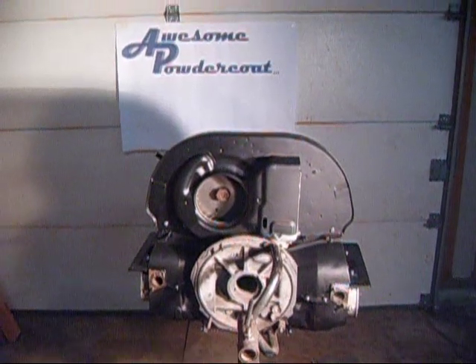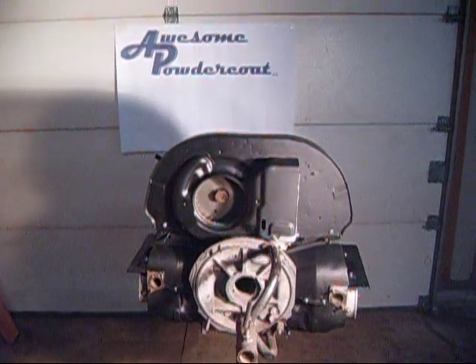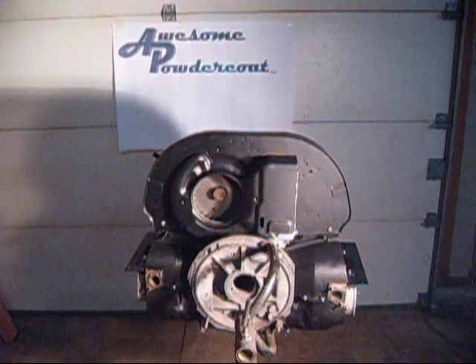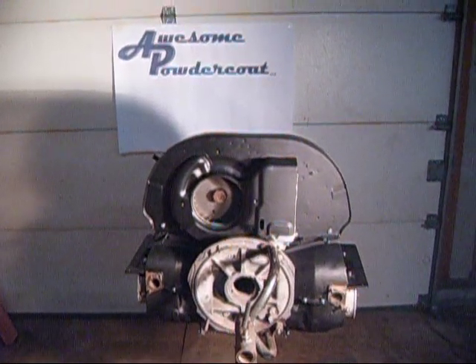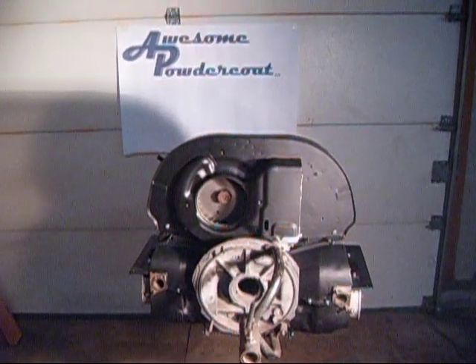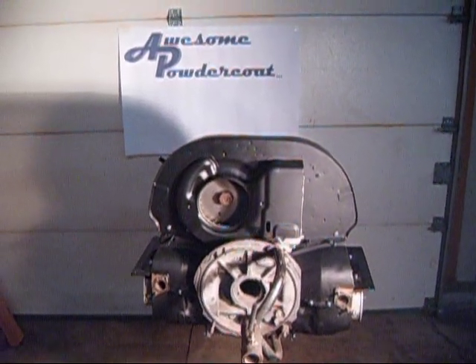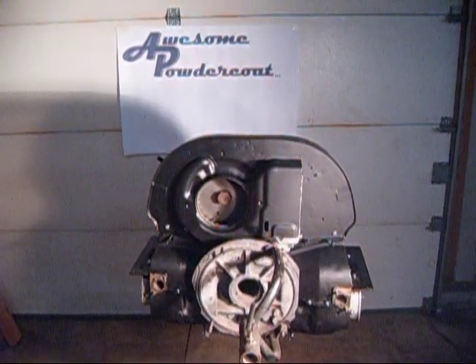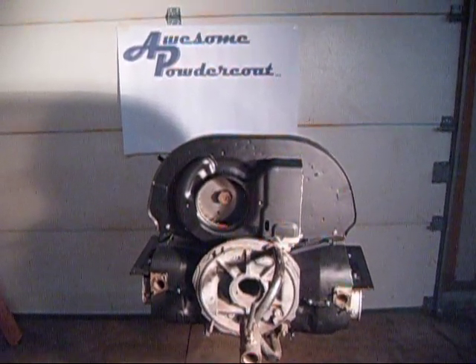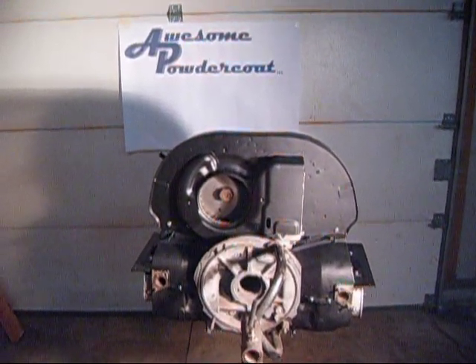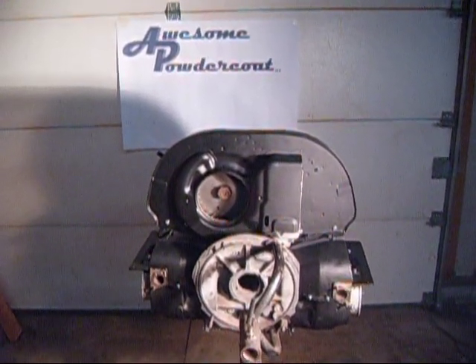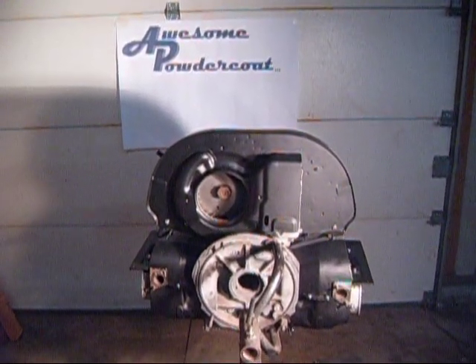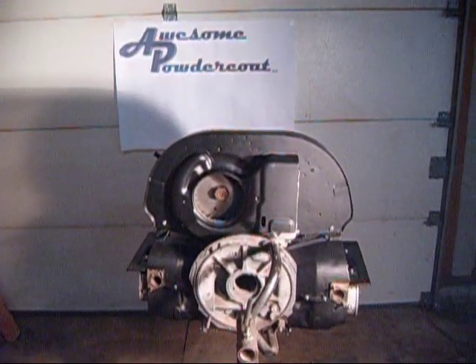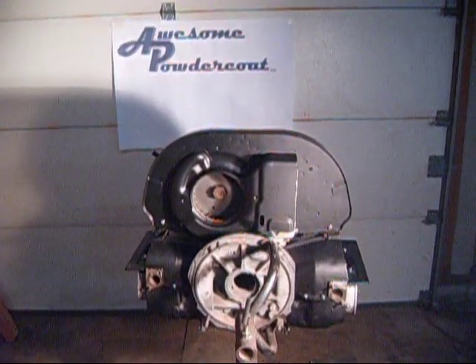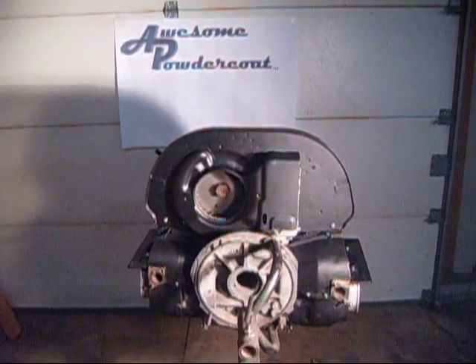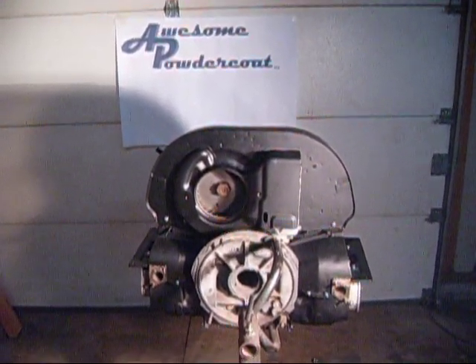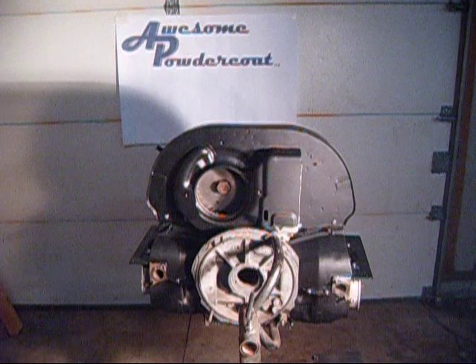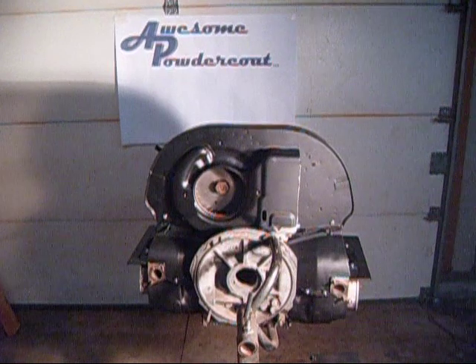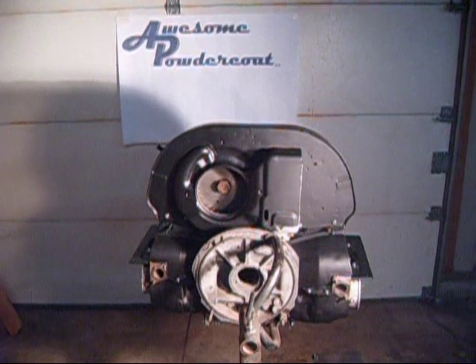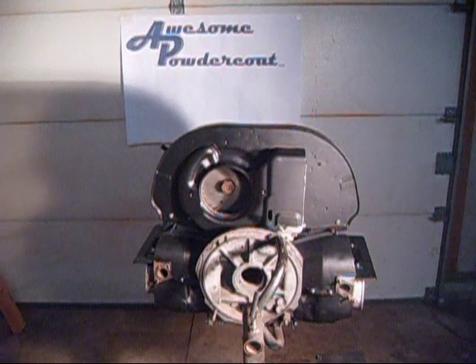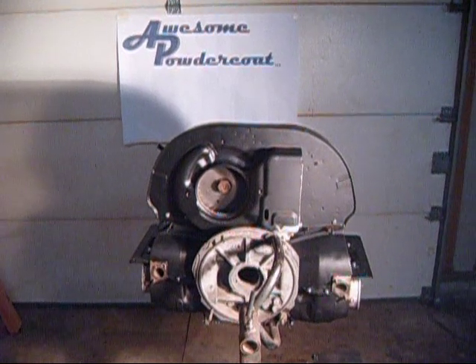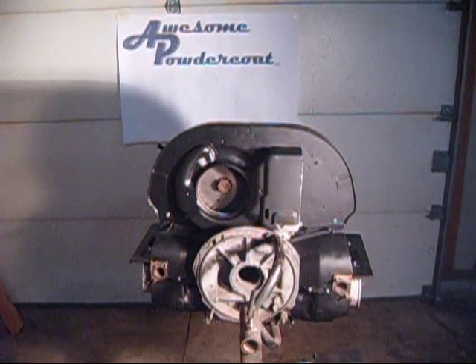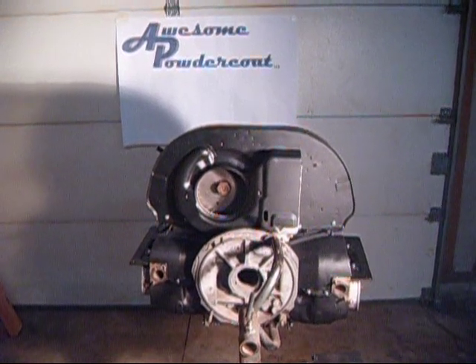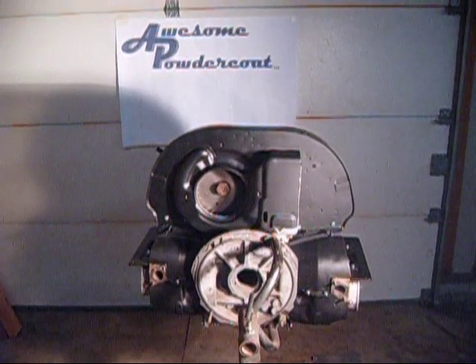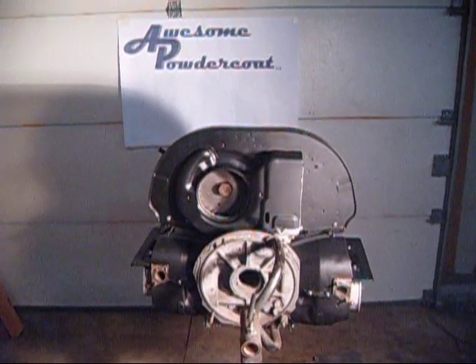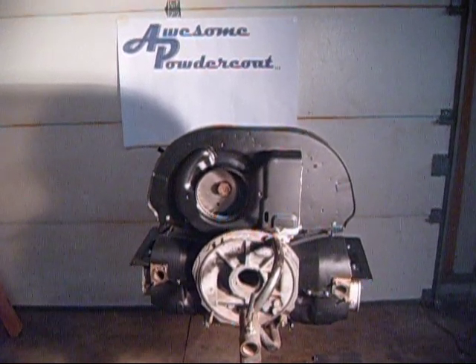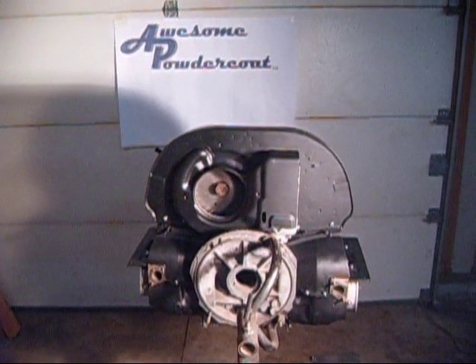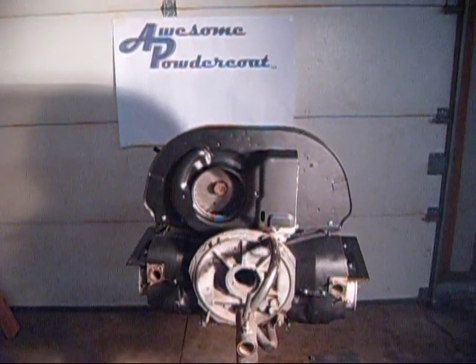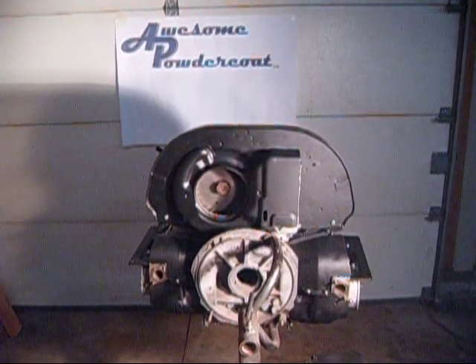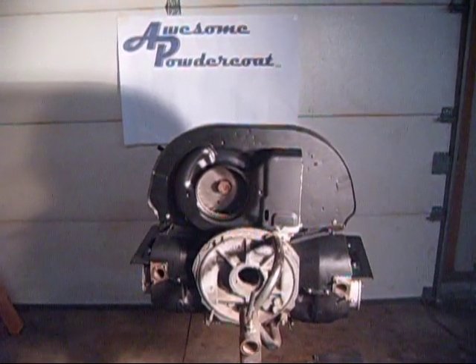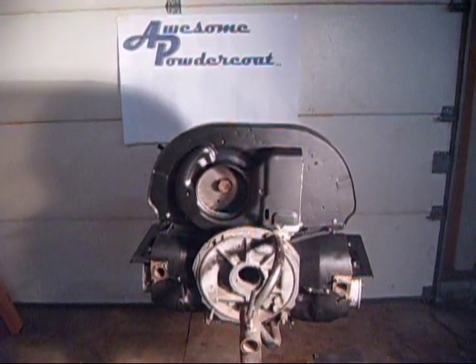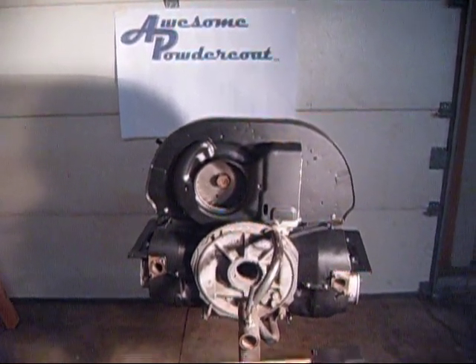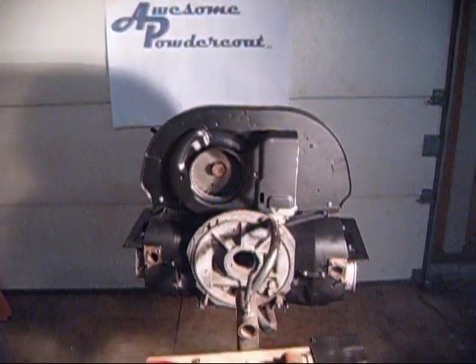Part 11 of Austin Powder Coats Engine 10 Installation Guide. Now we're going to install the thermostat flap linkage.